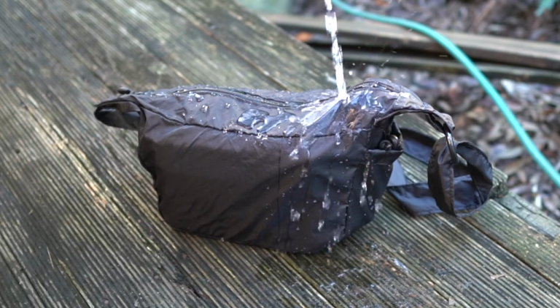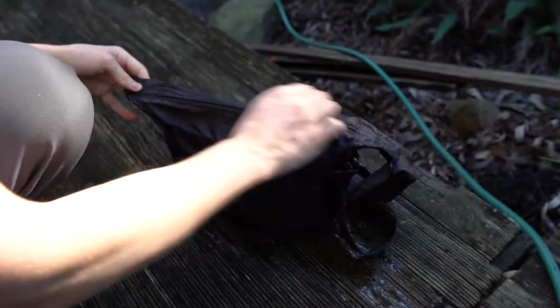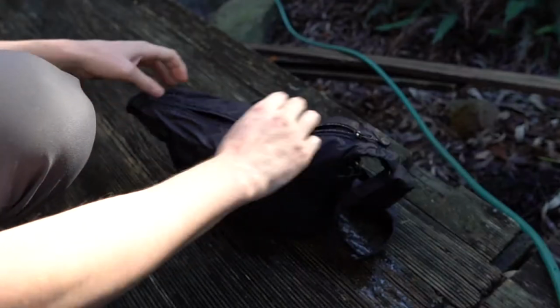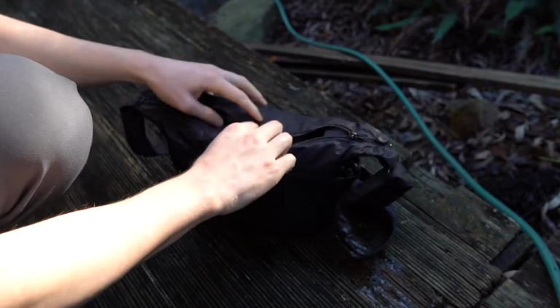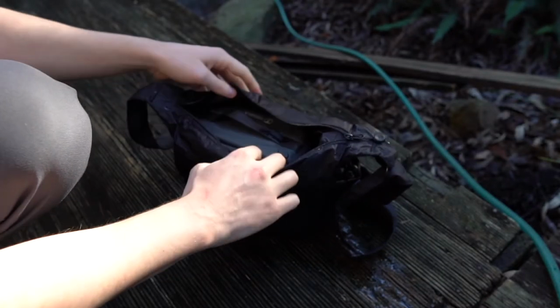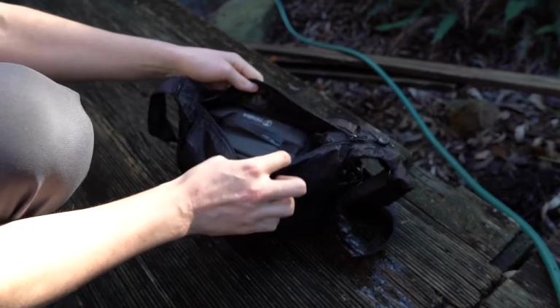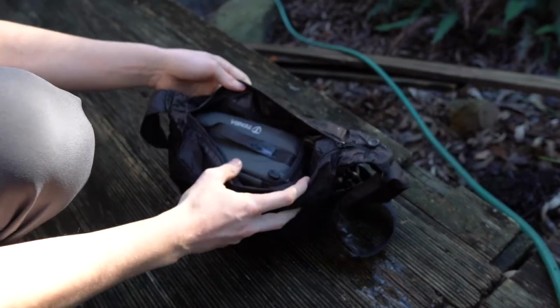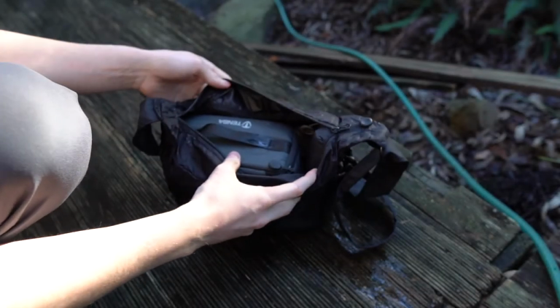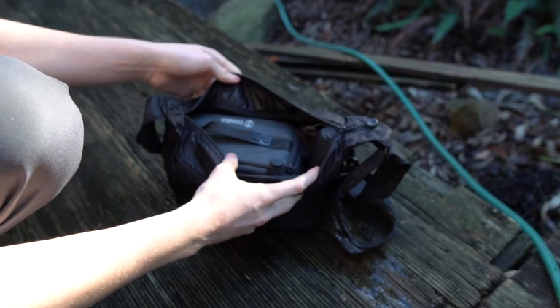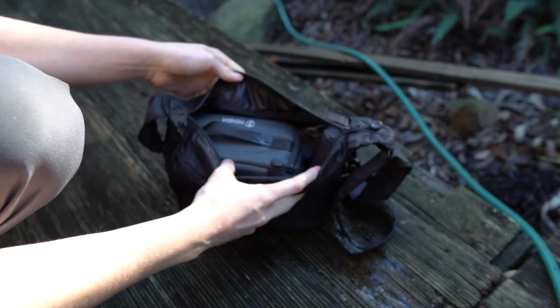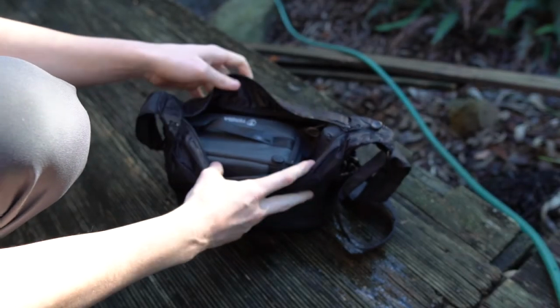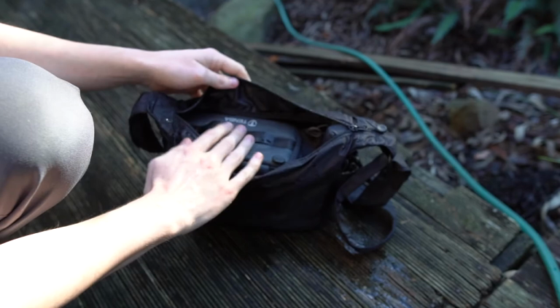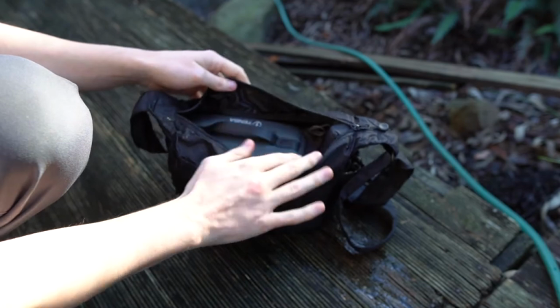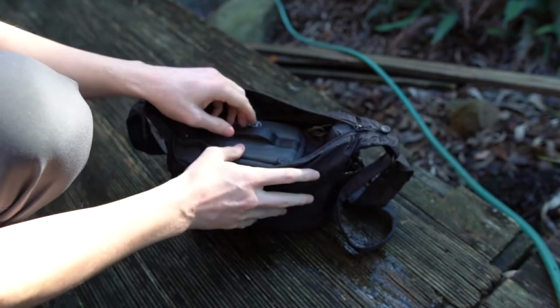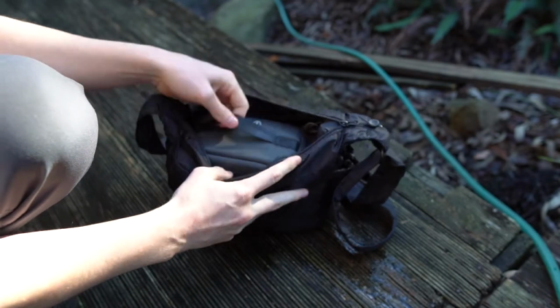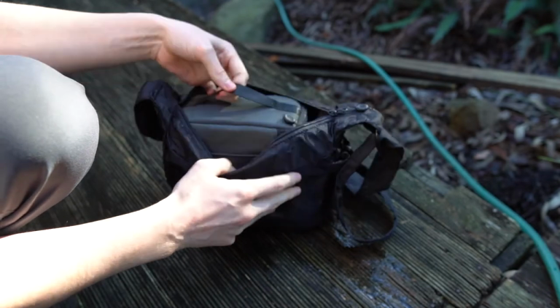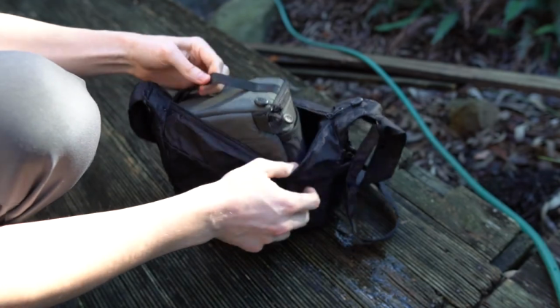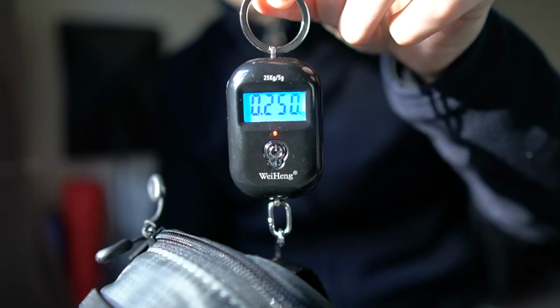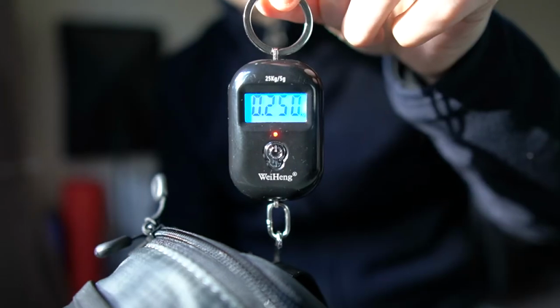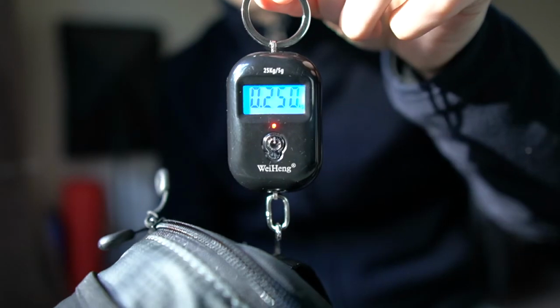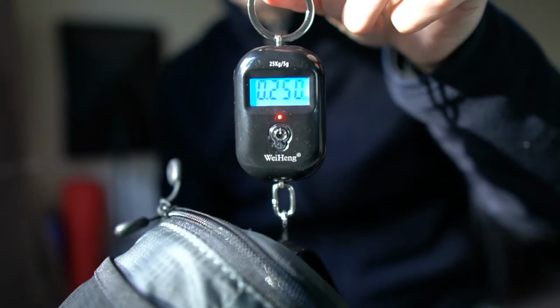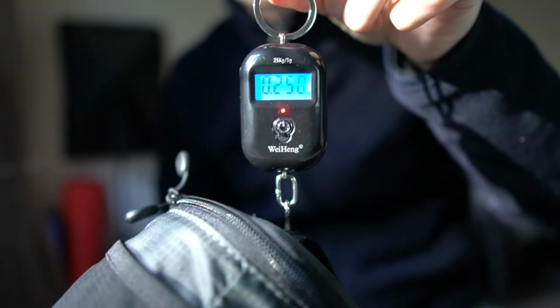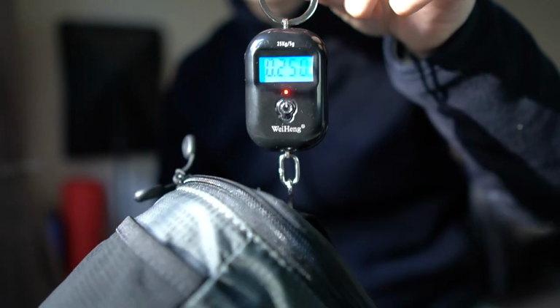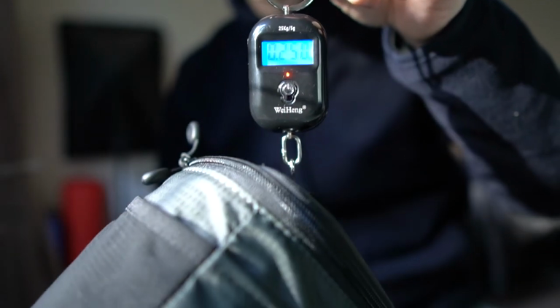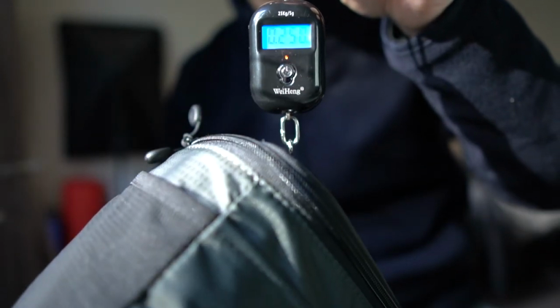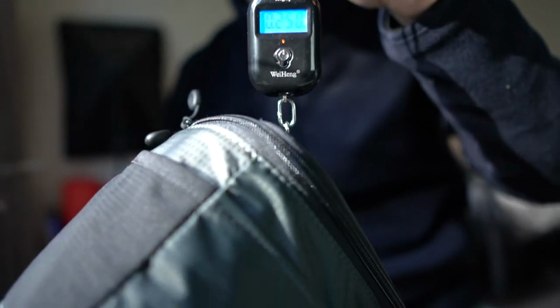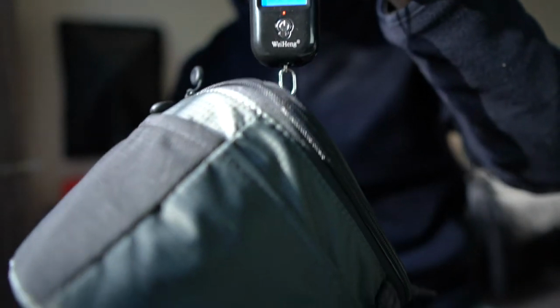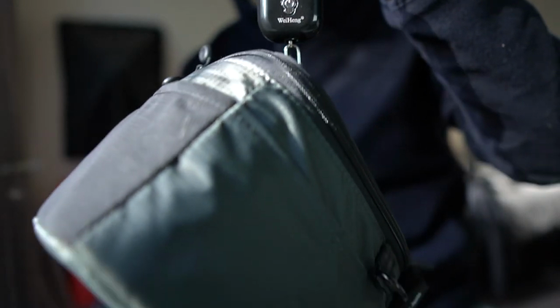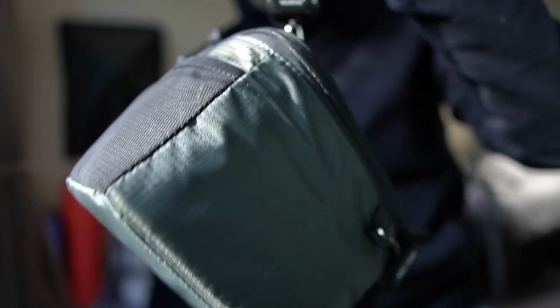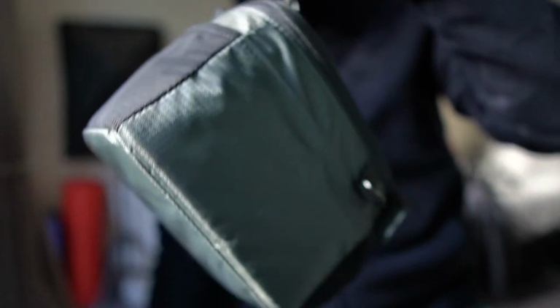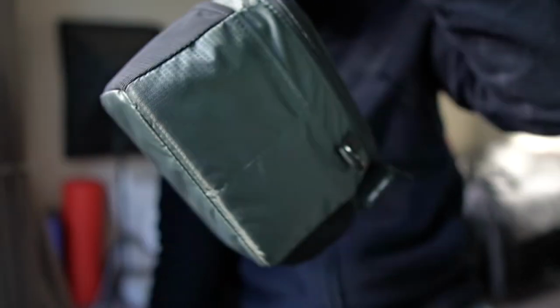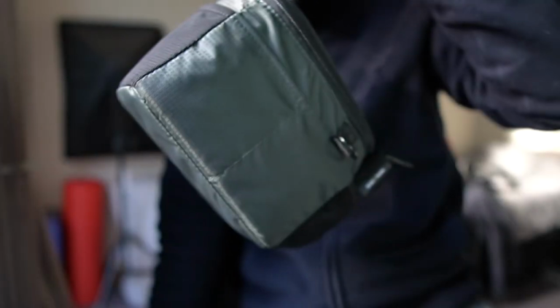The bag and the insert together weigh a total of 8.8 ounces or 250 grams, which is very lightweight especially for the amount of padding and protection that it provides.